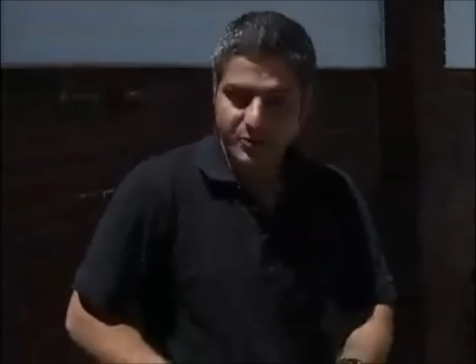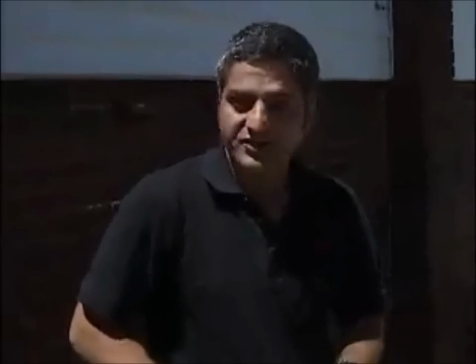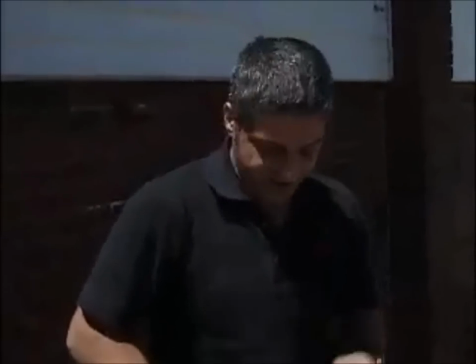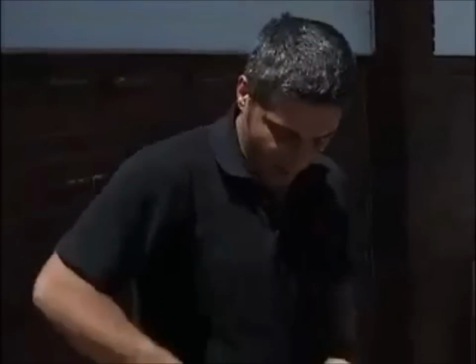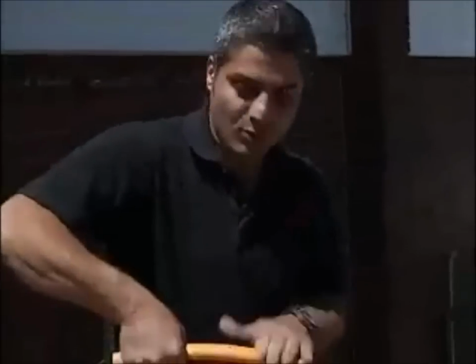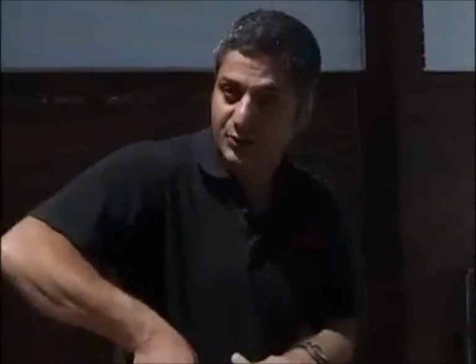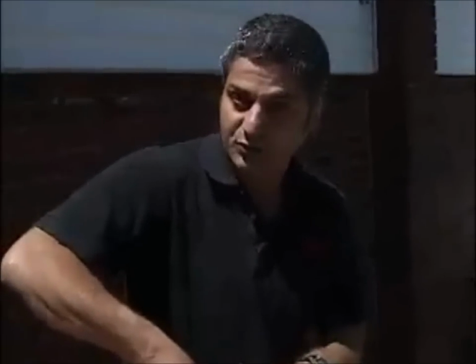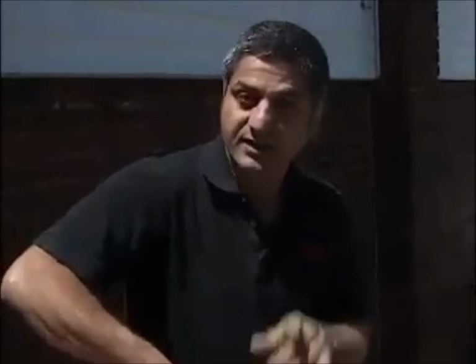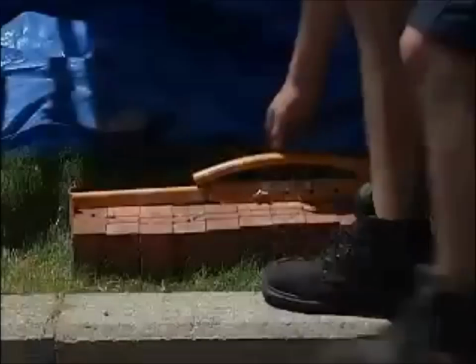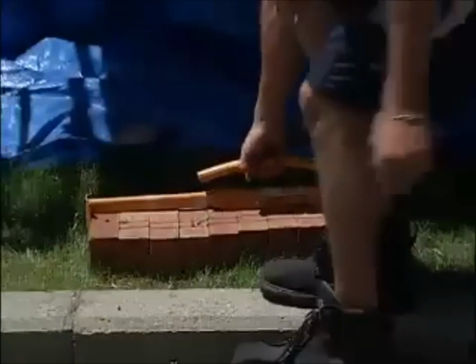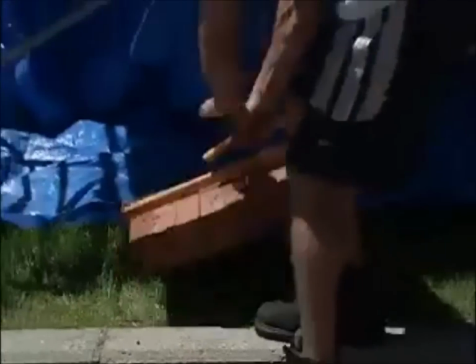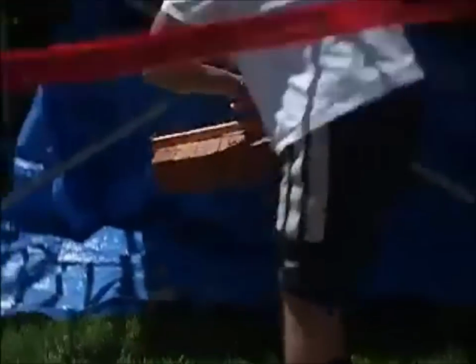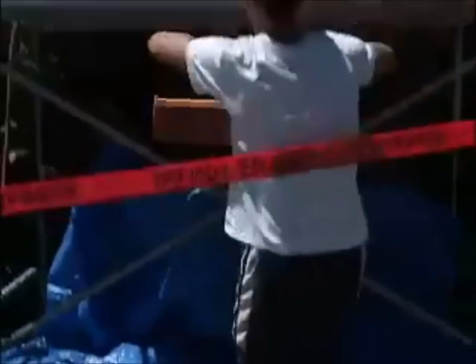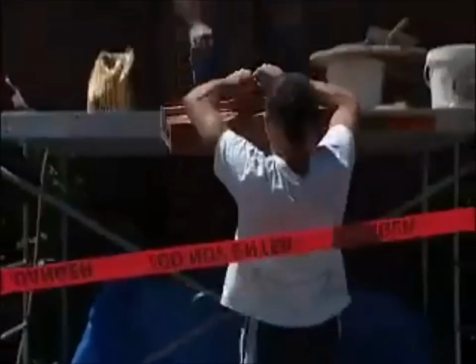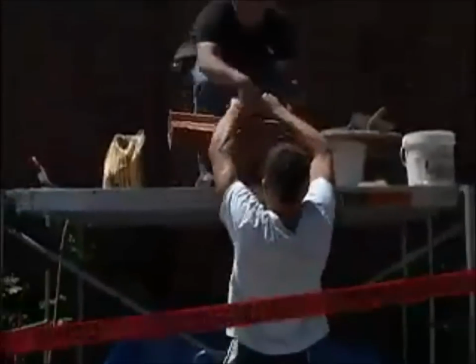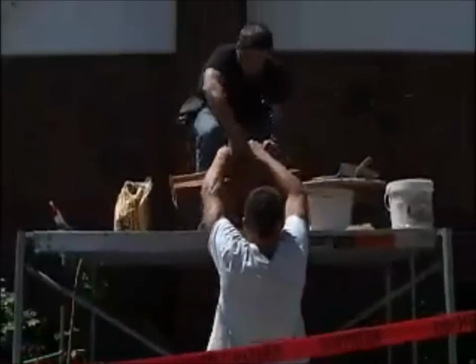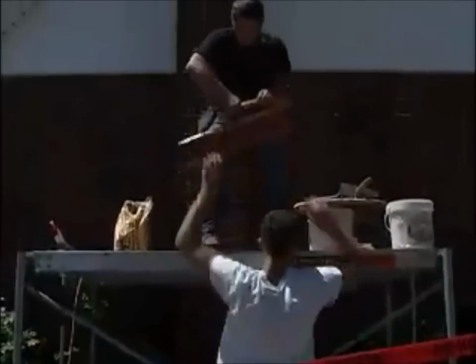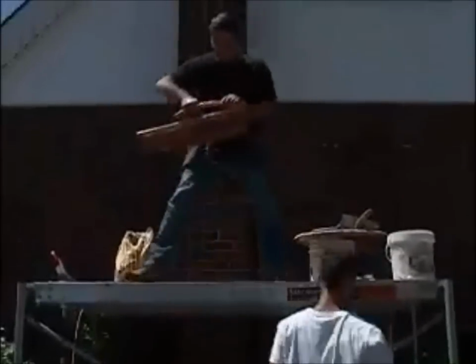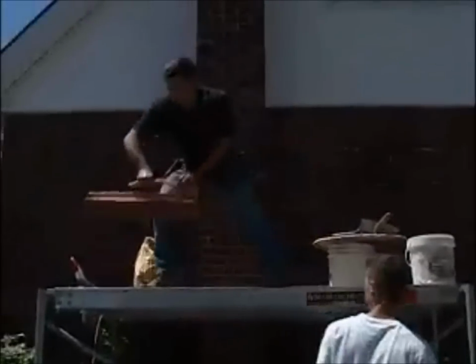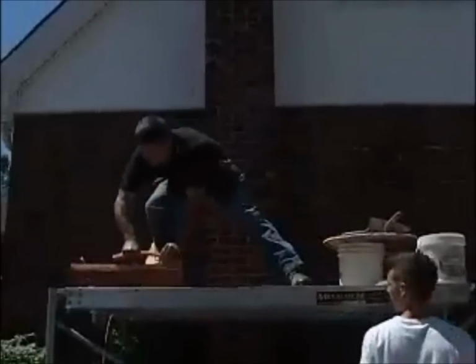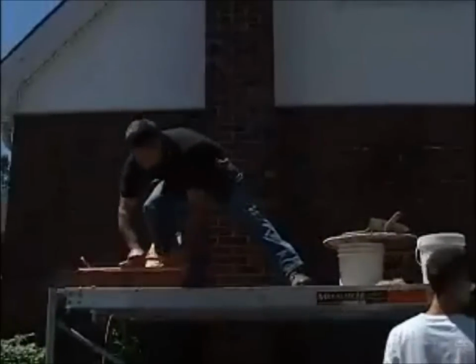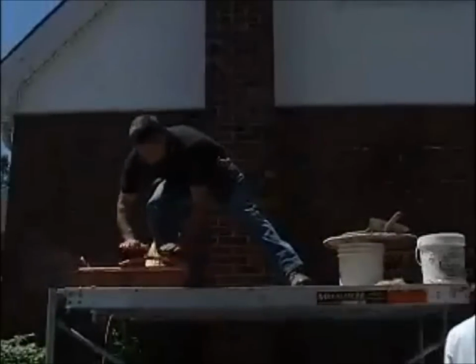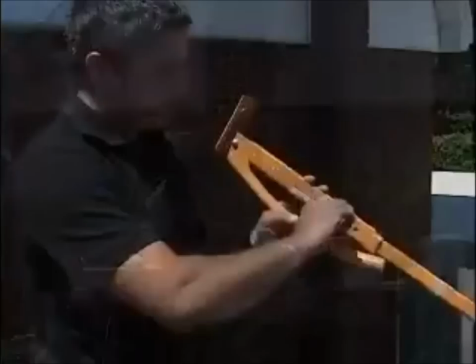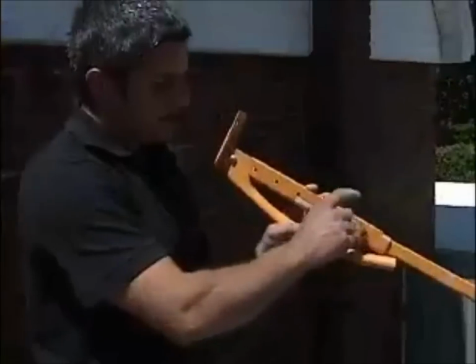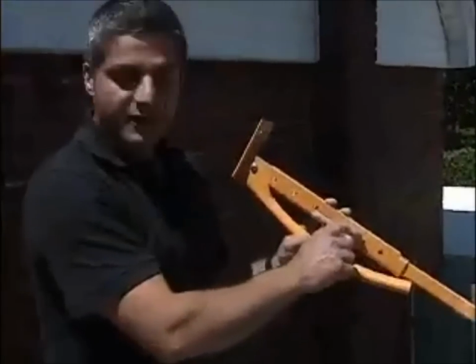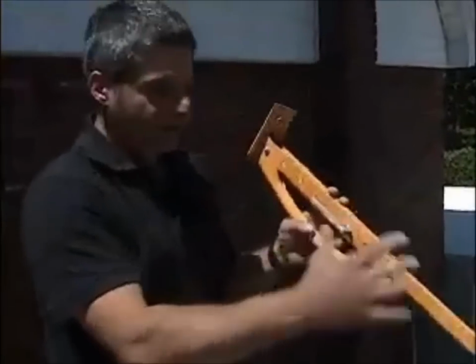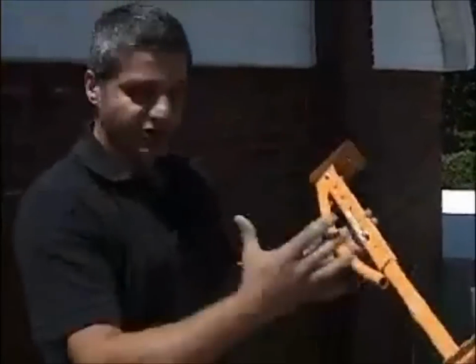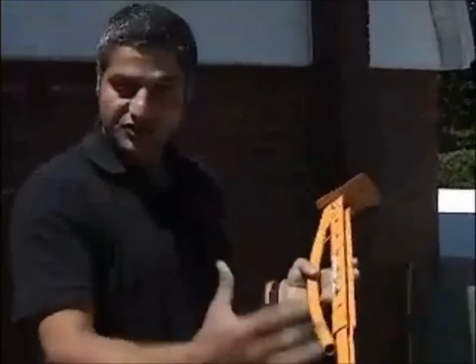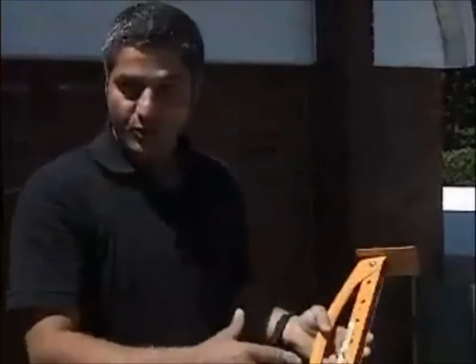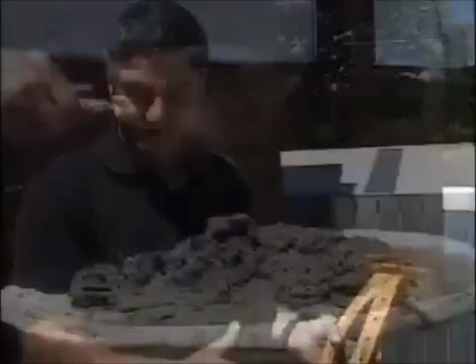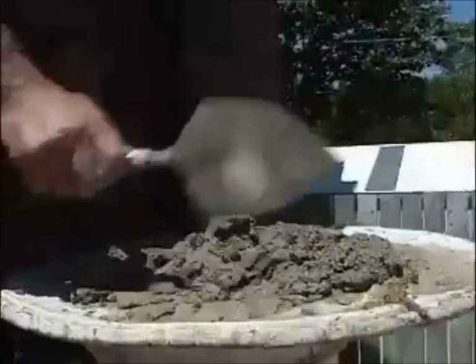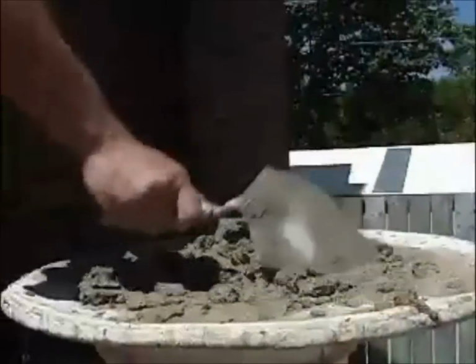We've got our bricks, and I want to take a moment to show off a beautiful tool — it's called brick tongs. Brick tongs are fantastic for transporting up to ten bricks at a time. You can take off the wing nut and adjust it accordingly. Mortar's ready.